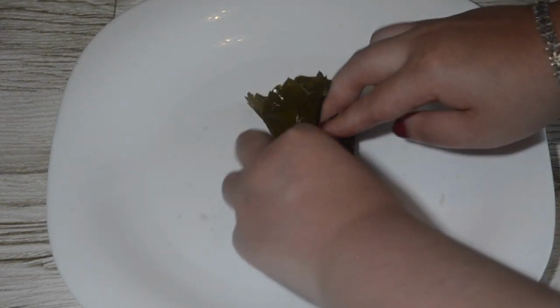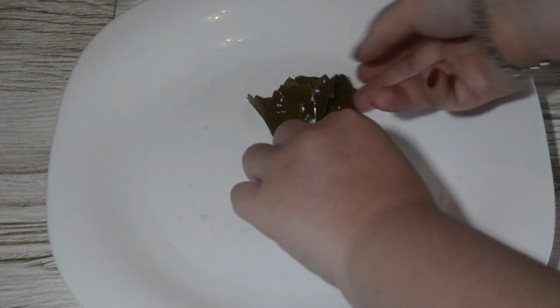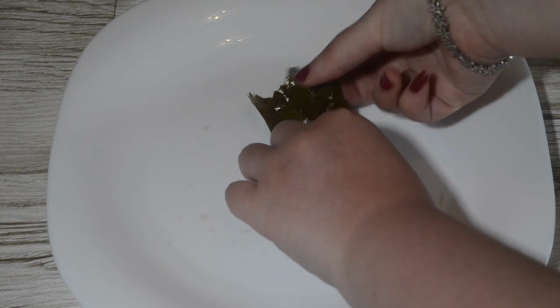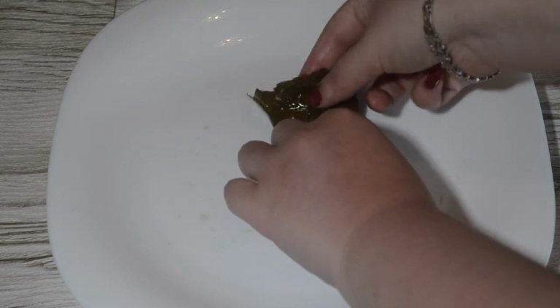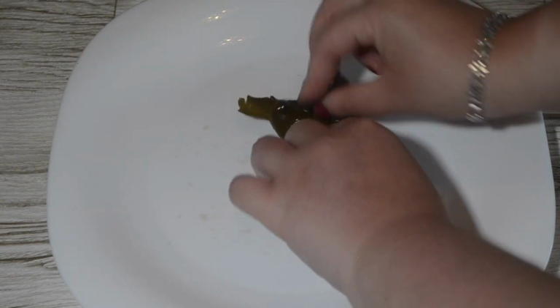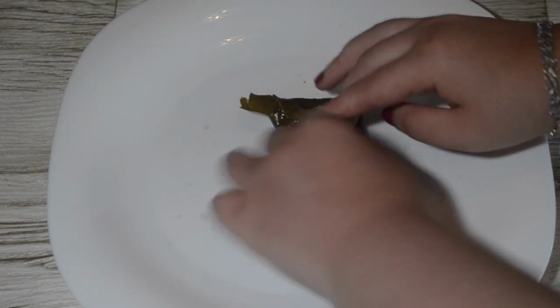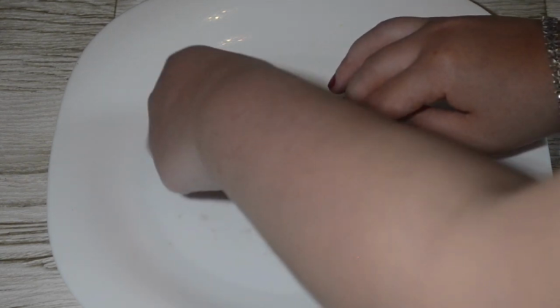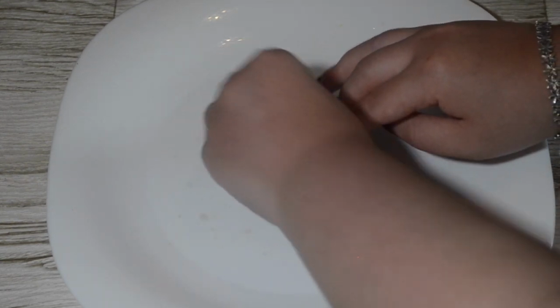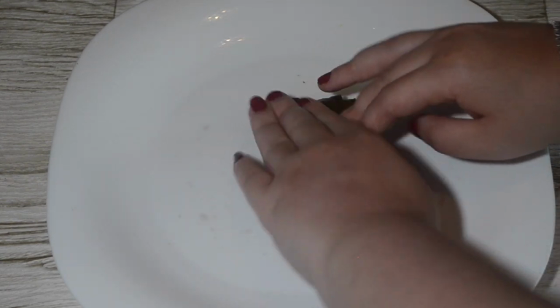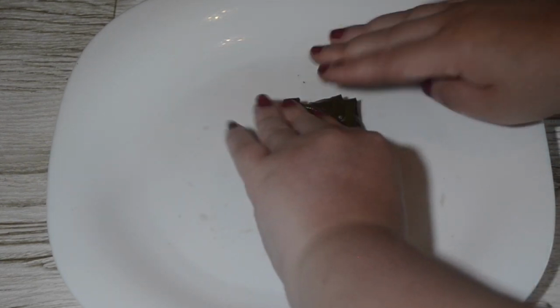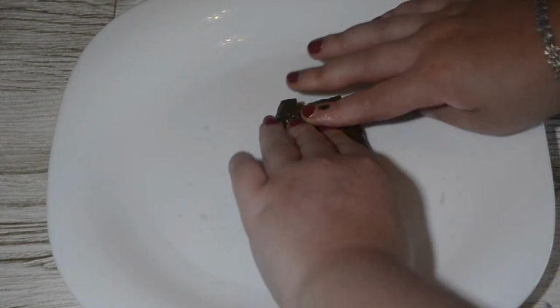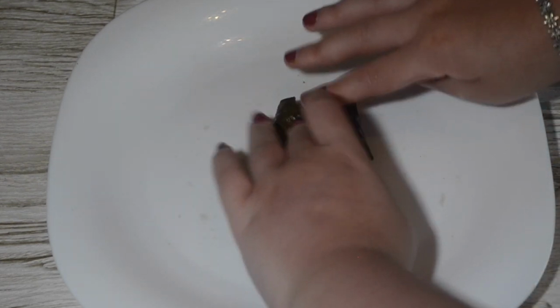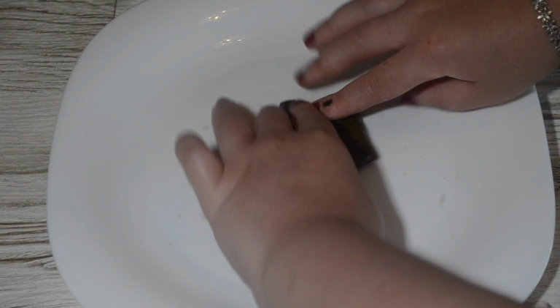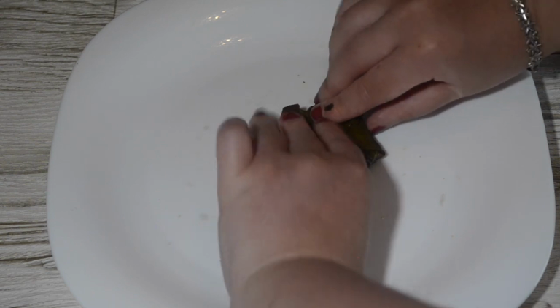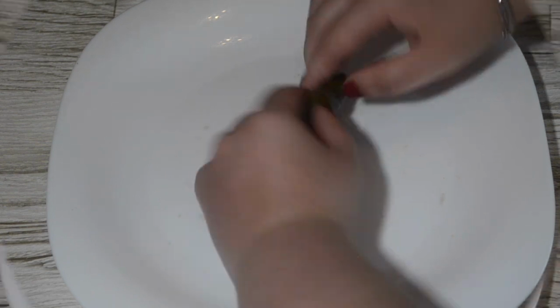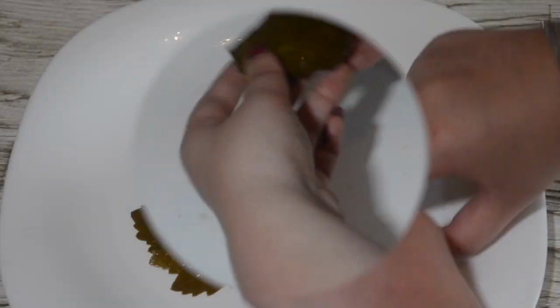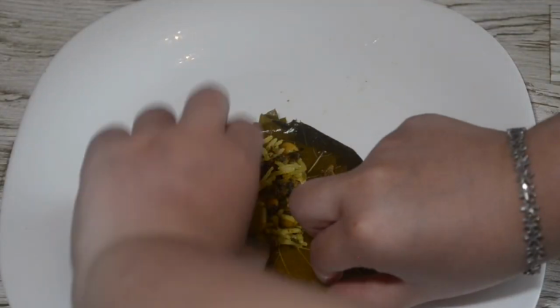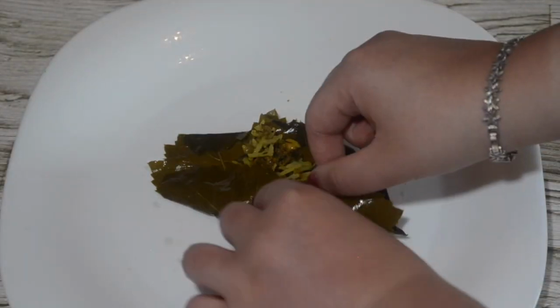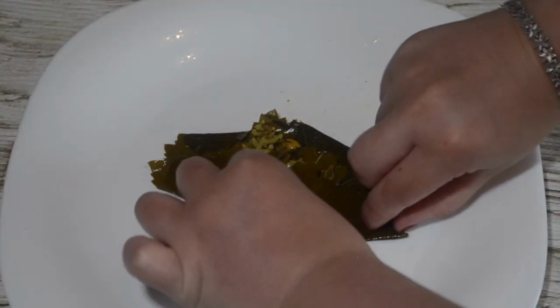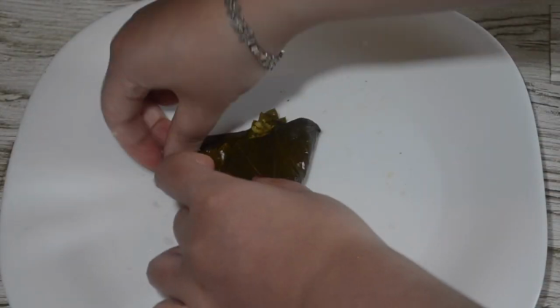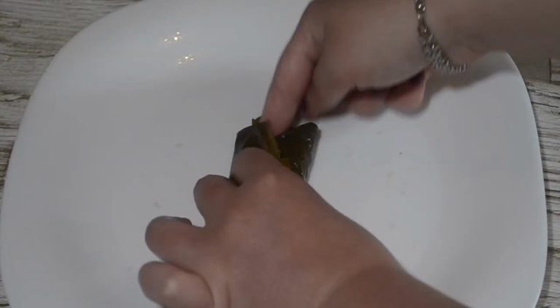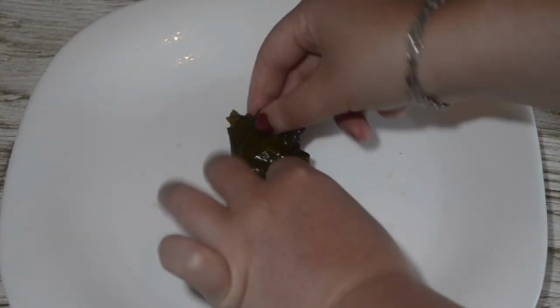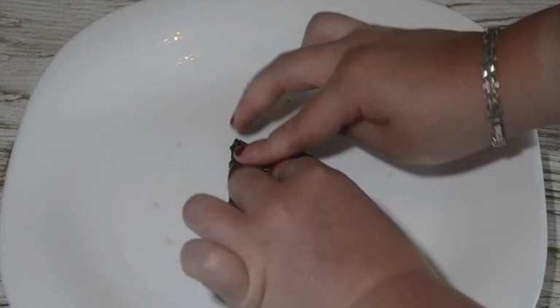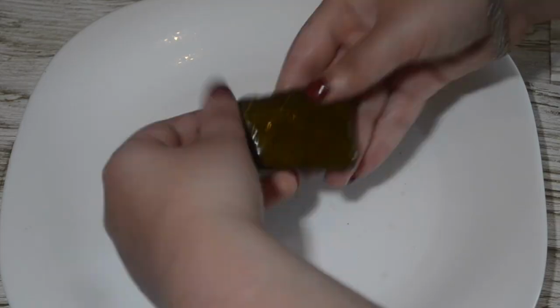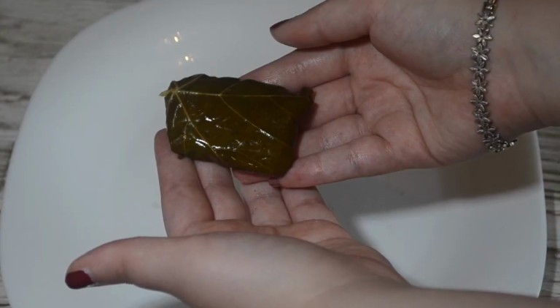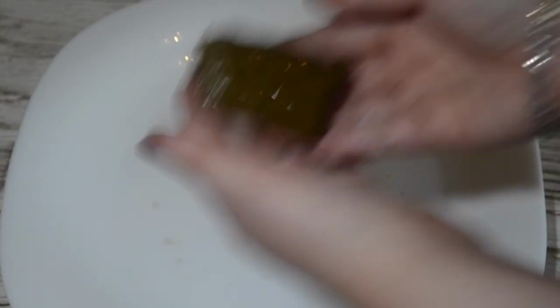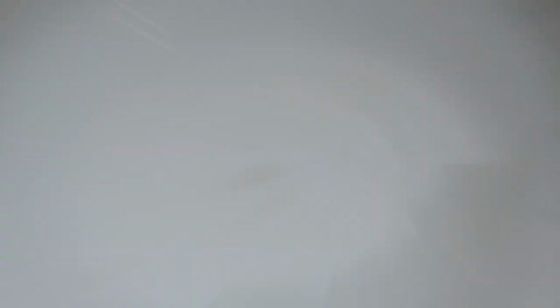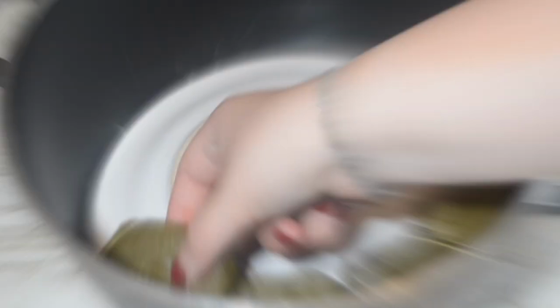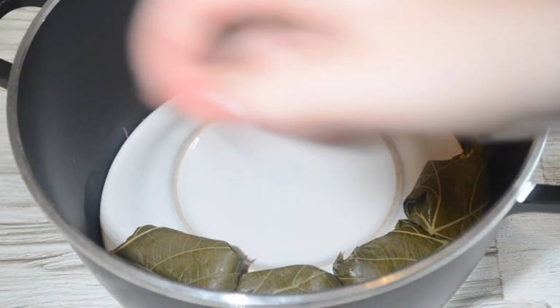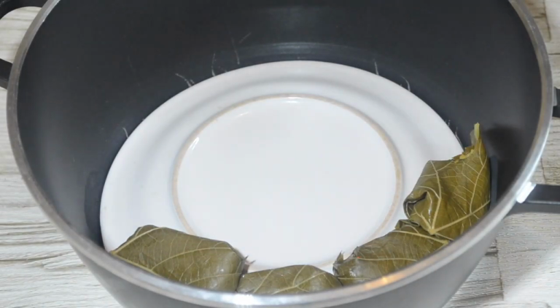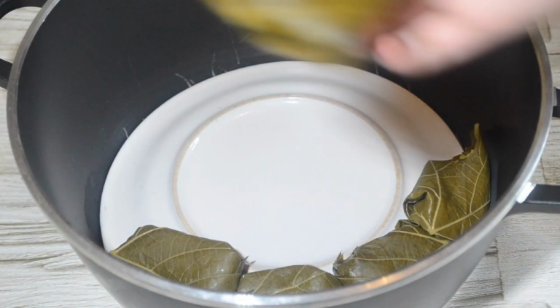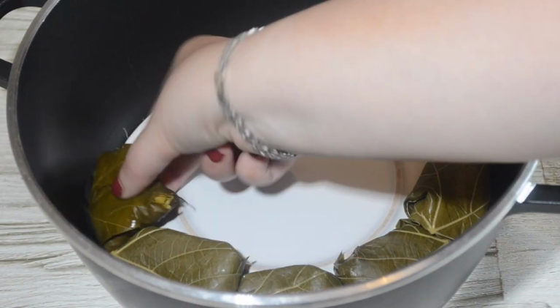However, once you do it around 3 times, you'll know how to do it. It is time consuming and it can get a bit boring, but dolme is so delicious it's worth taking the time to do it.